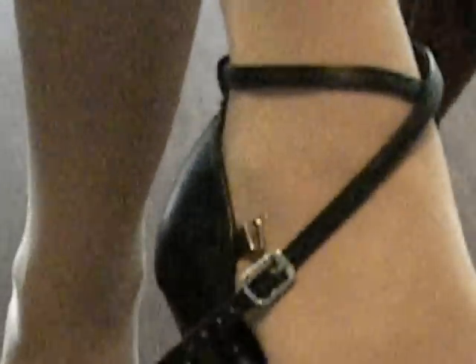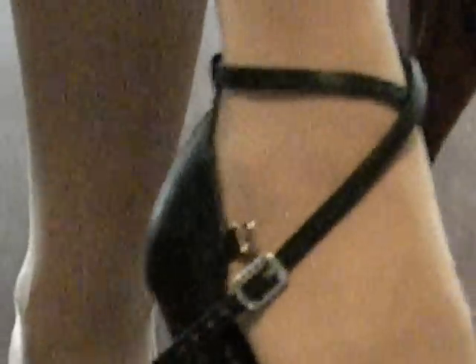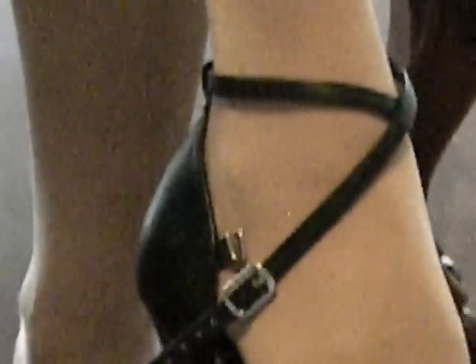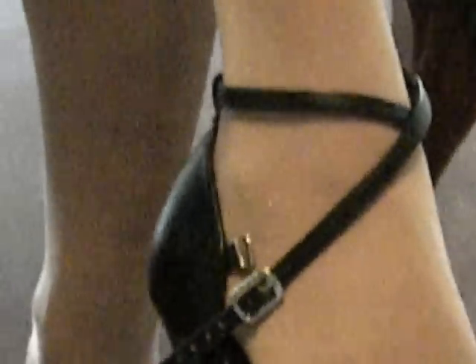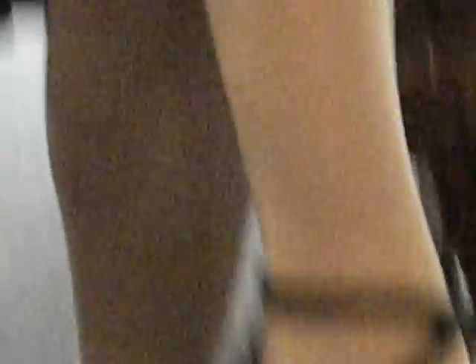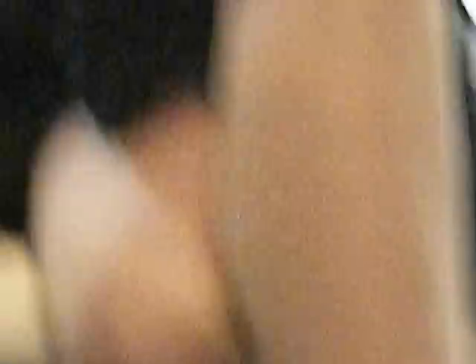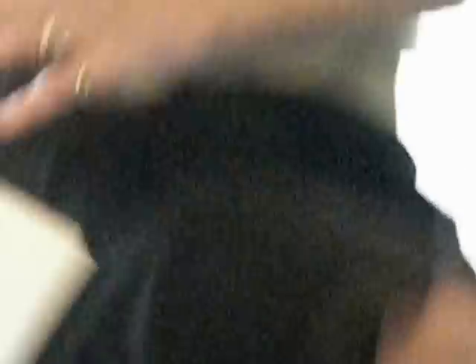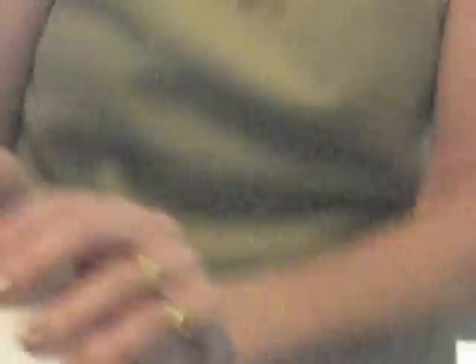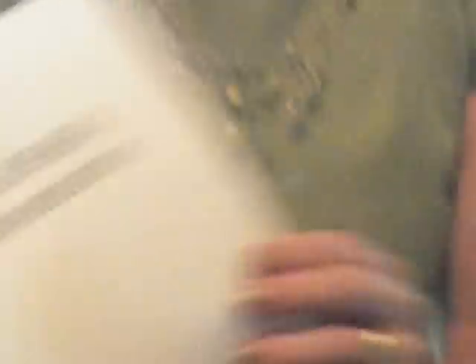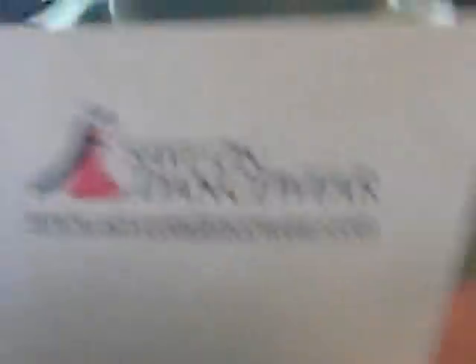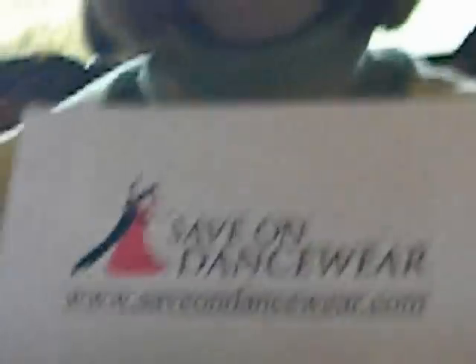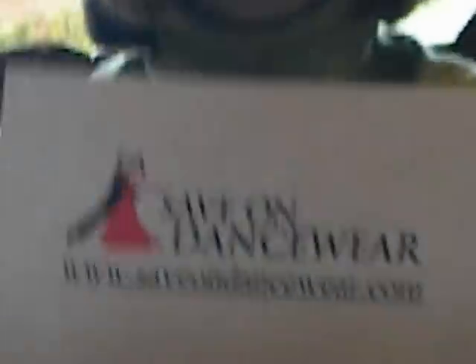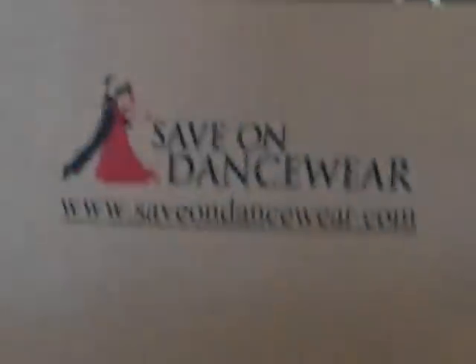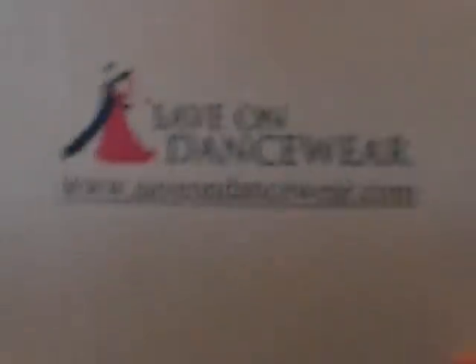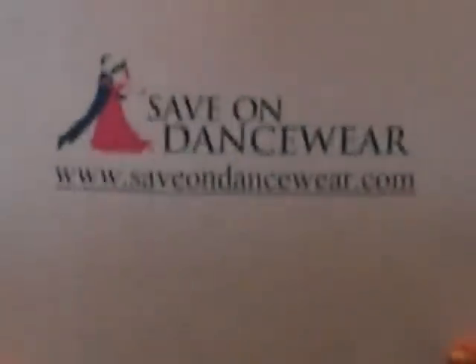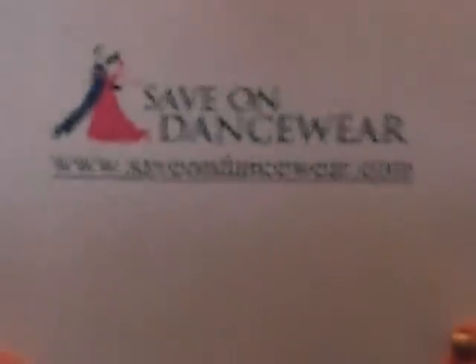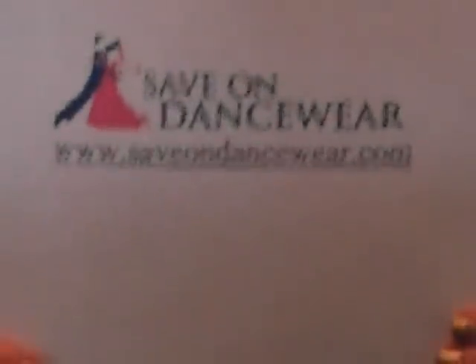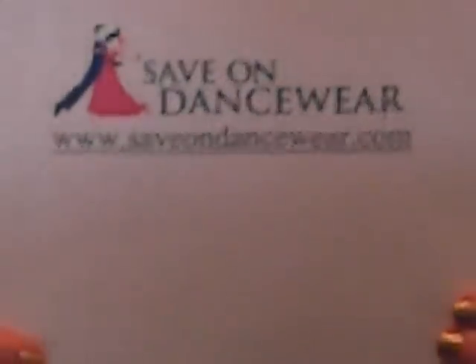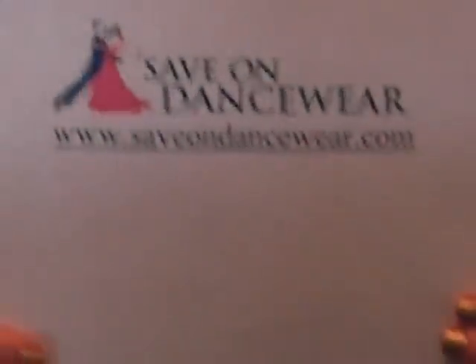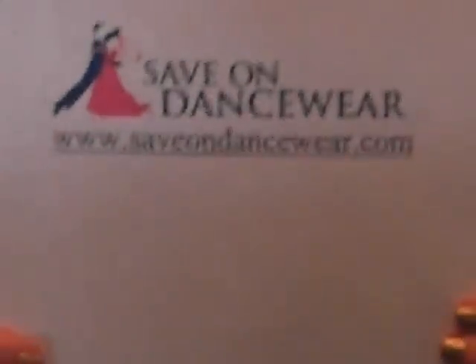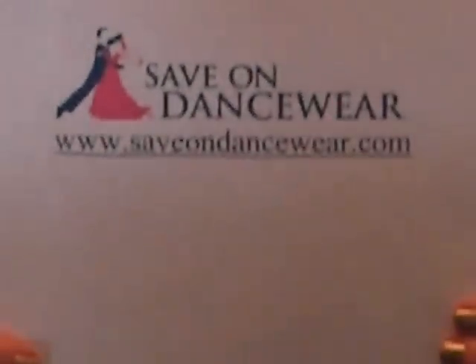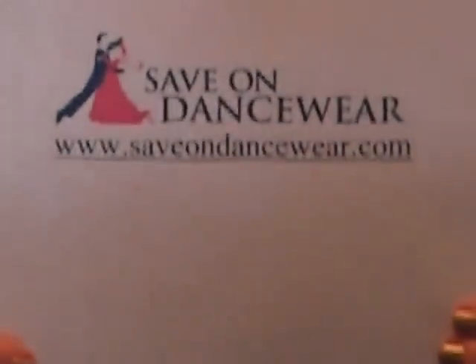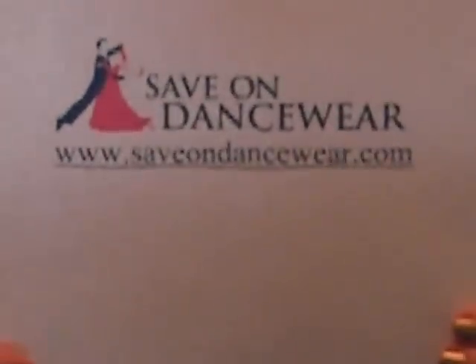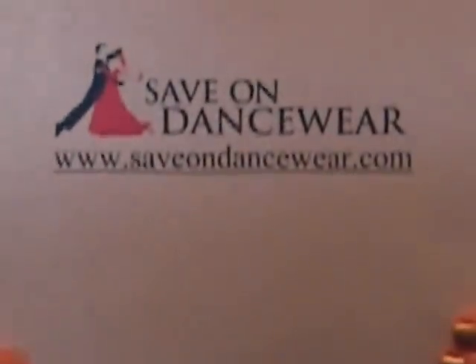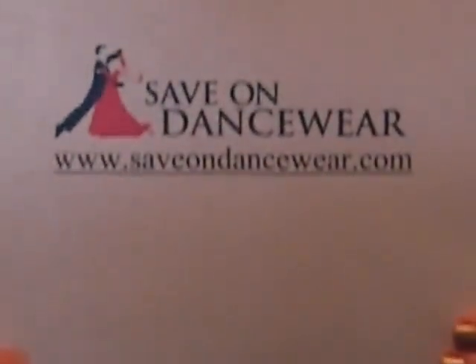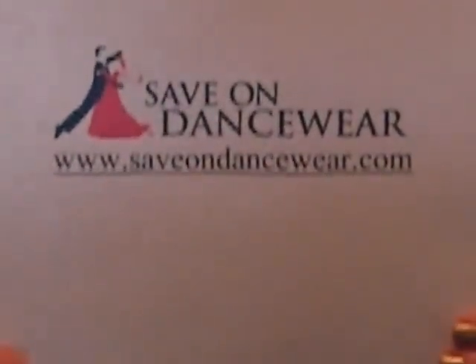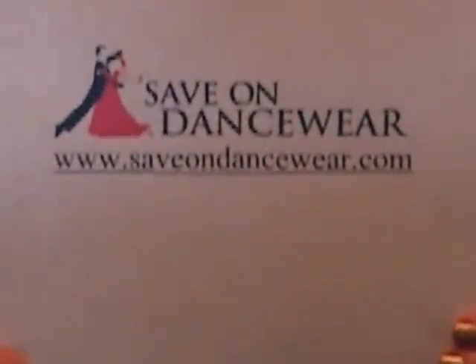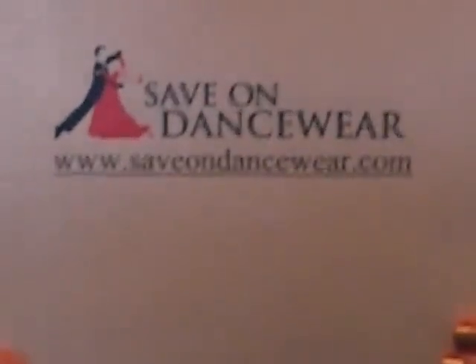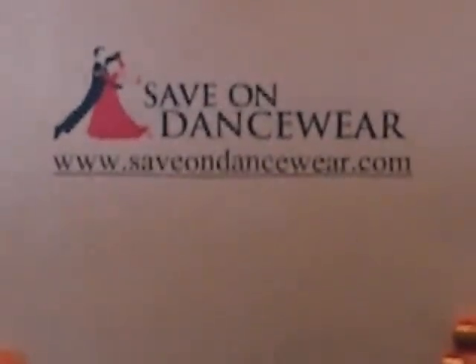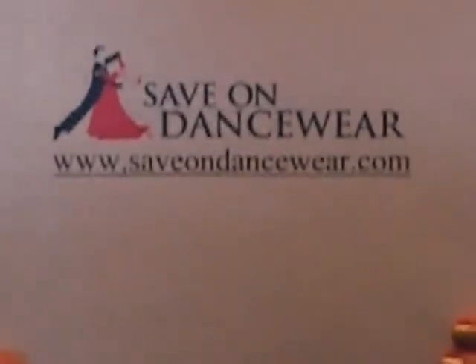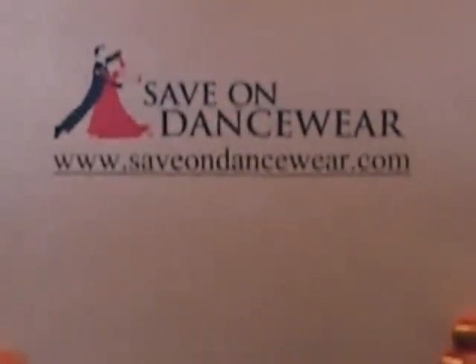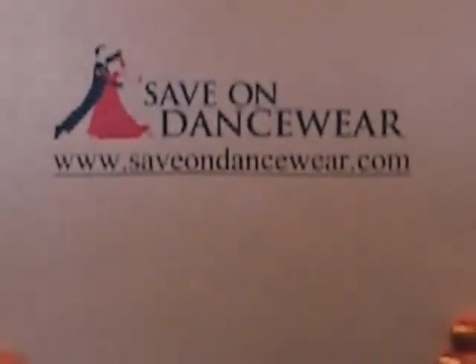So I hope that helps. Please visit us at SaveOnDancewear.com if you need any dance shoes or dresses. Thanks for watching.